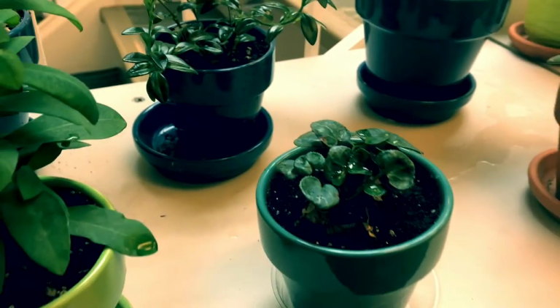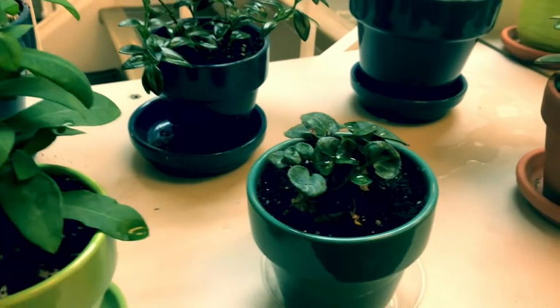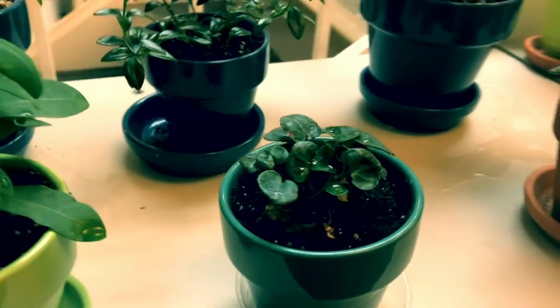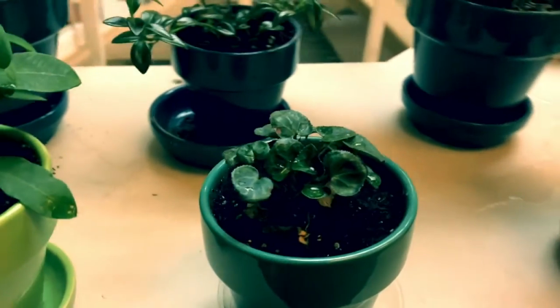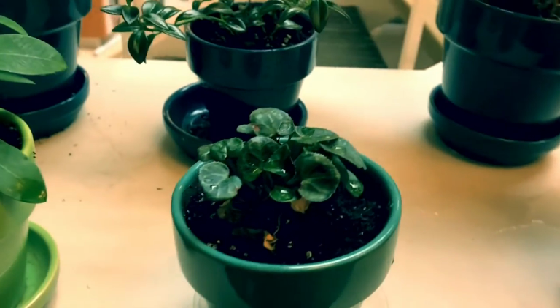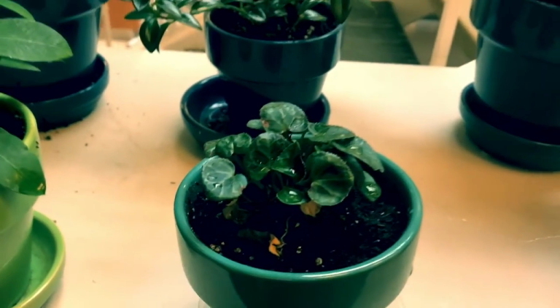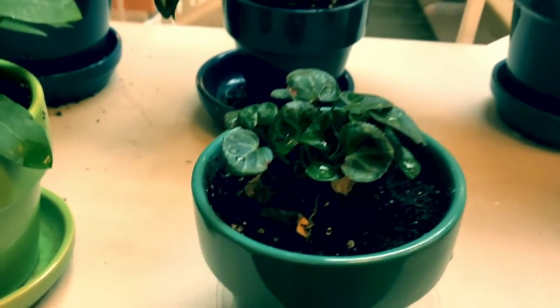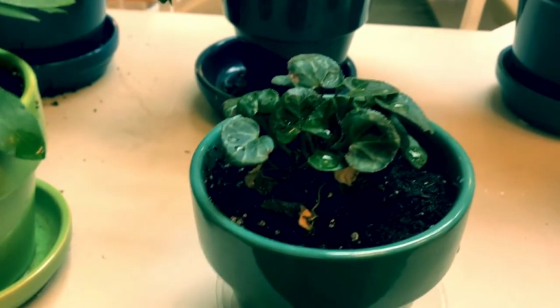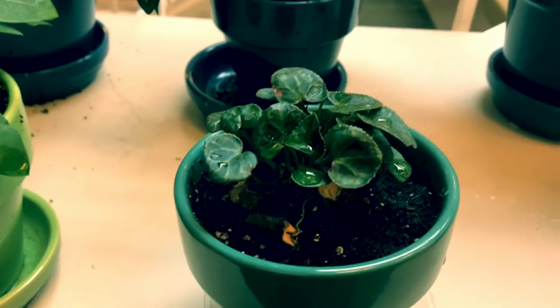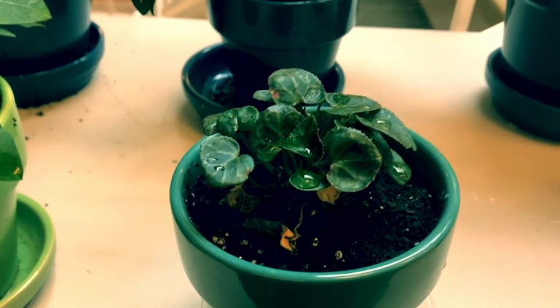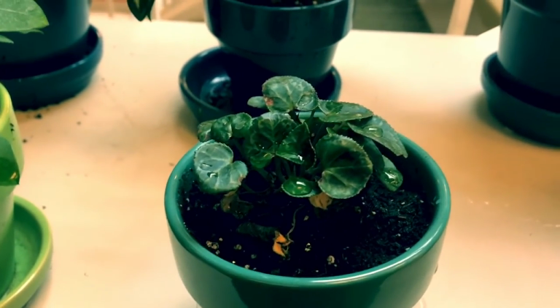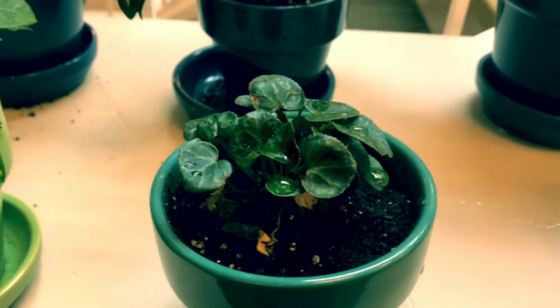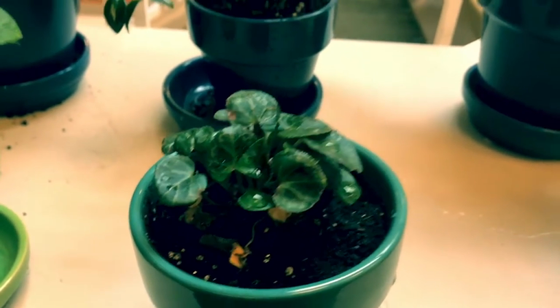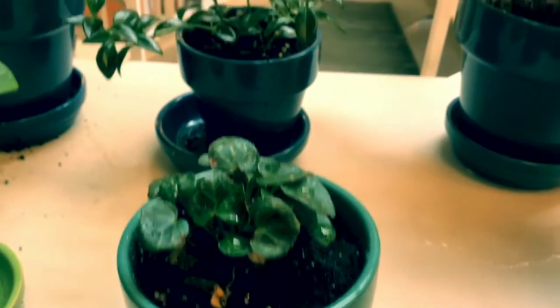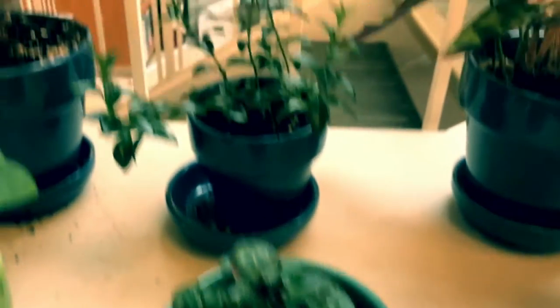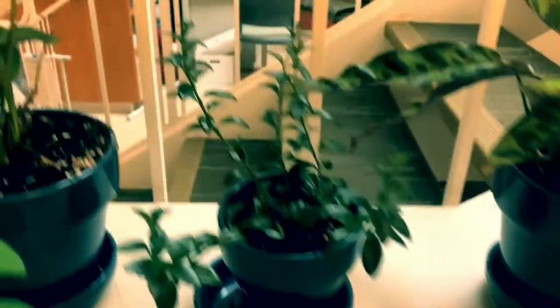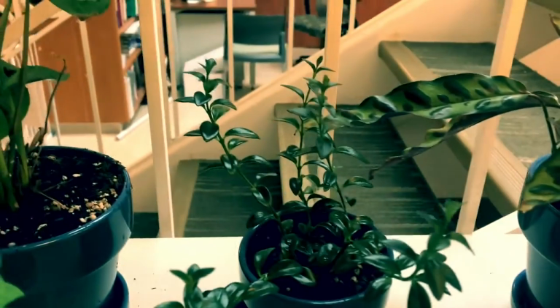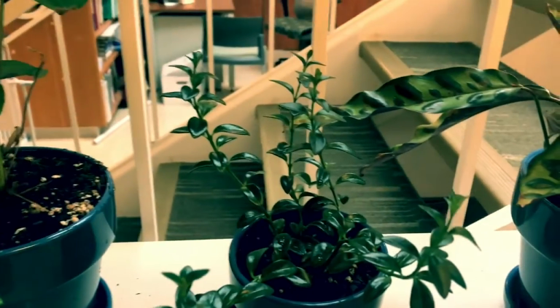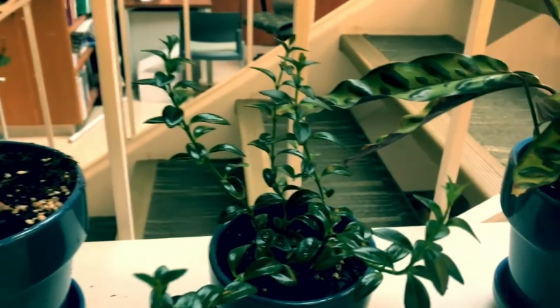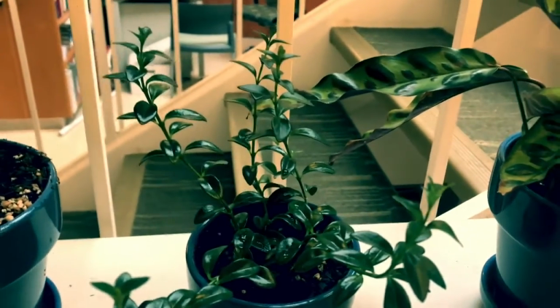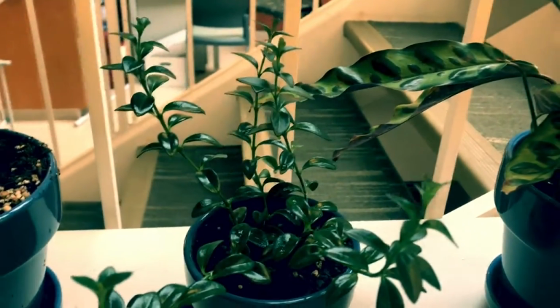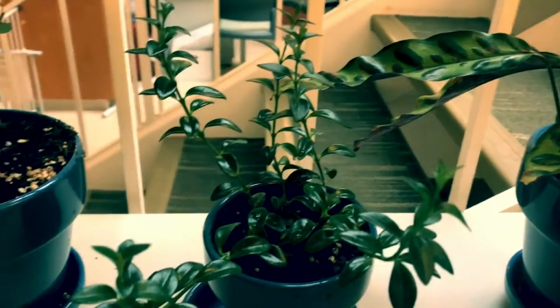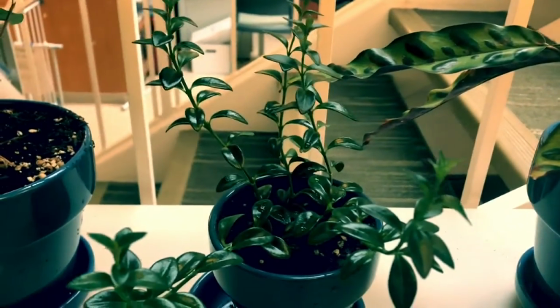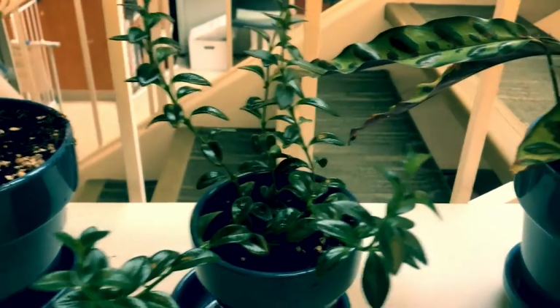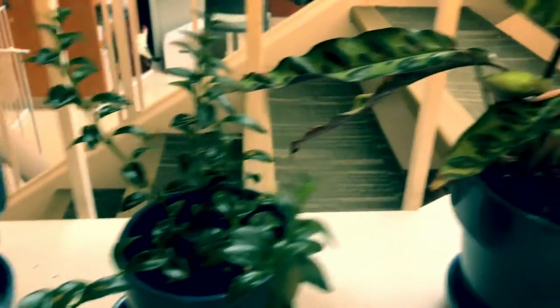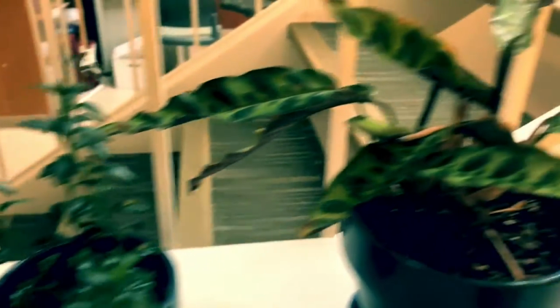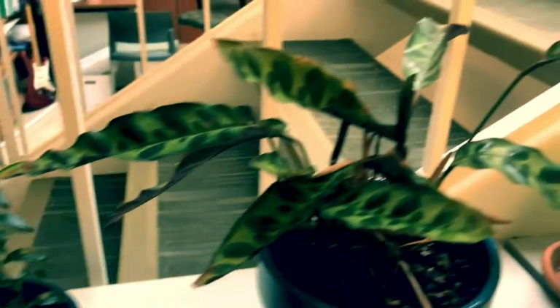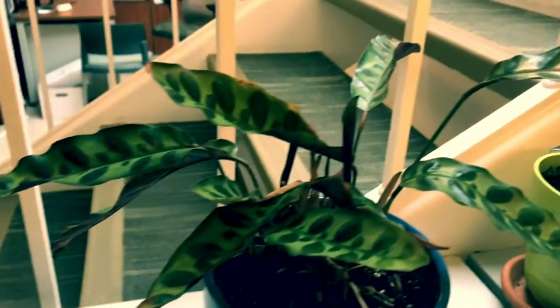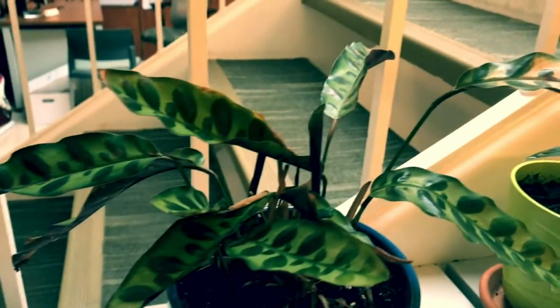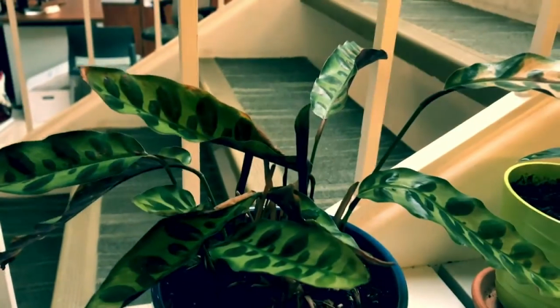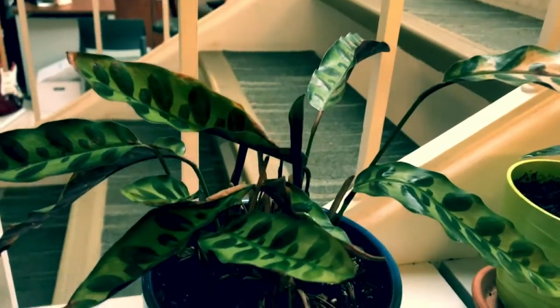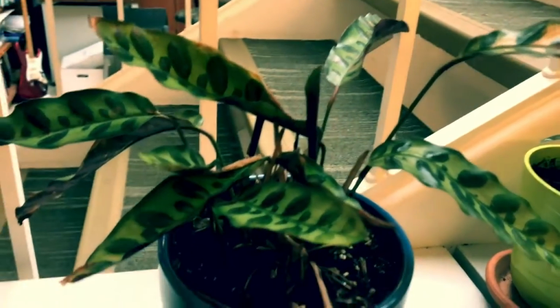This is a baby cyclamen — he's going to get flowers in a bit. It's a goldfish plant and a rattlesnake plant.